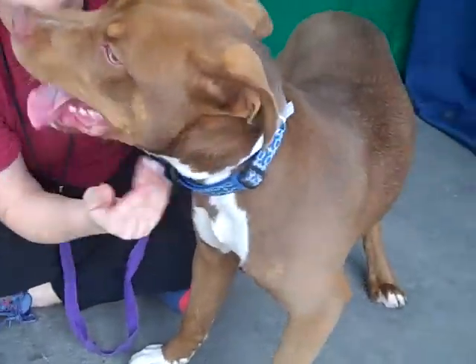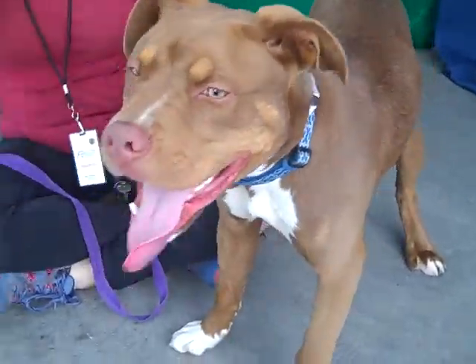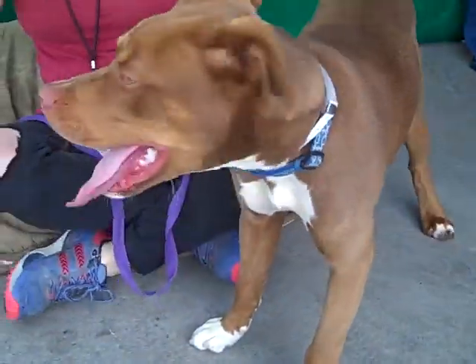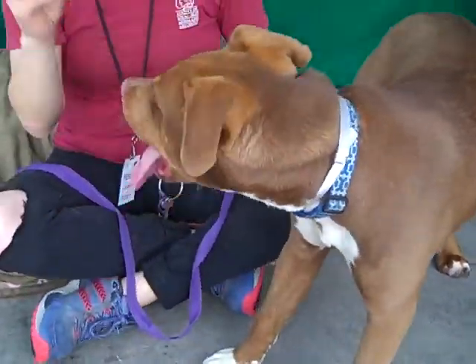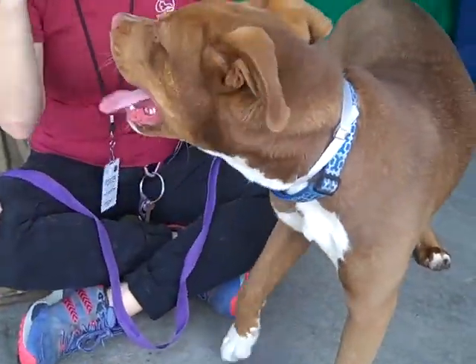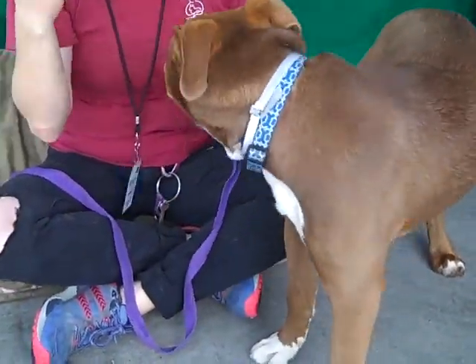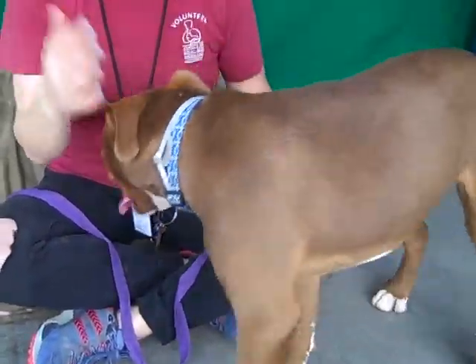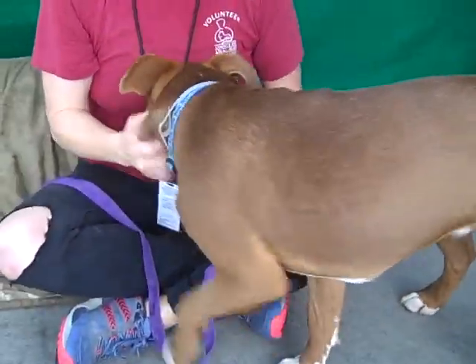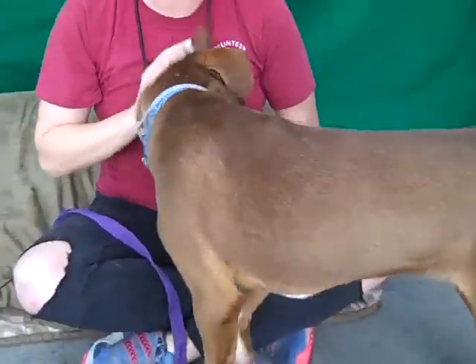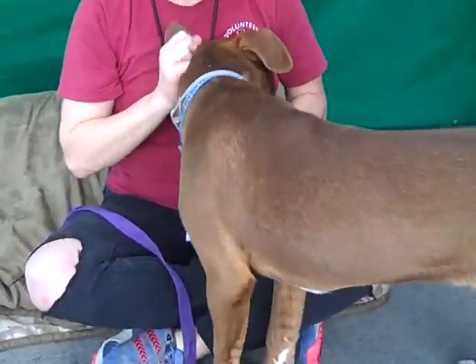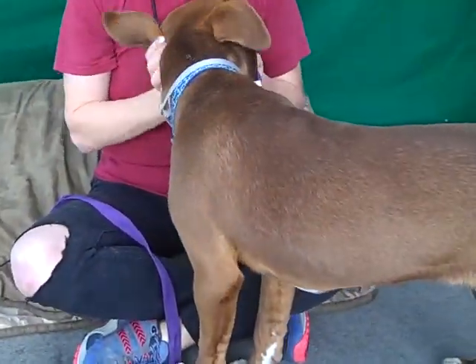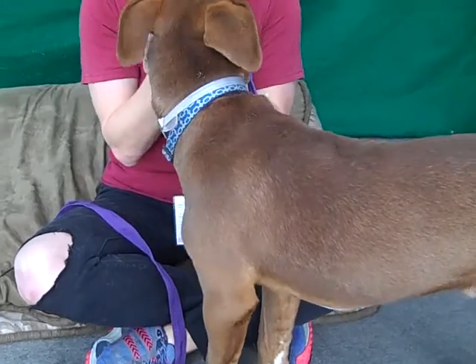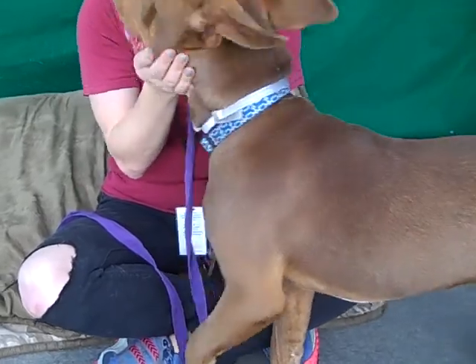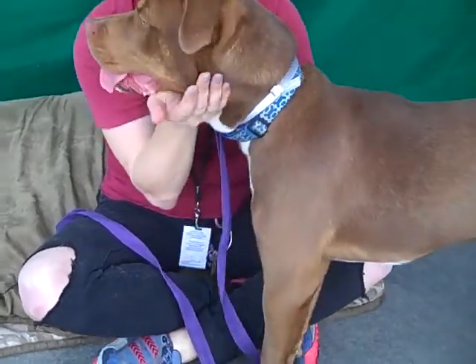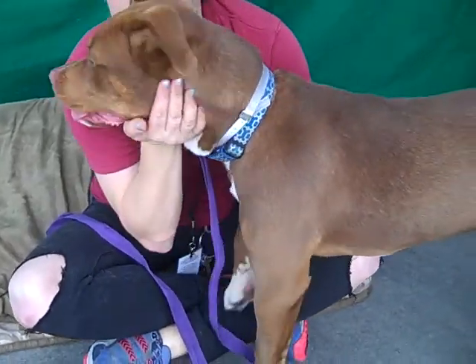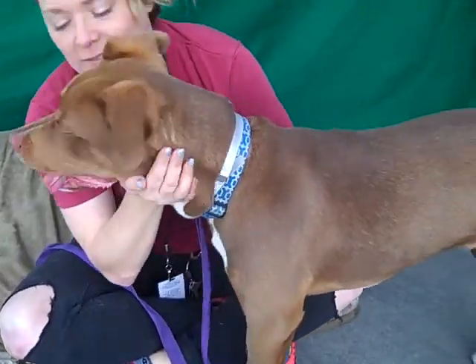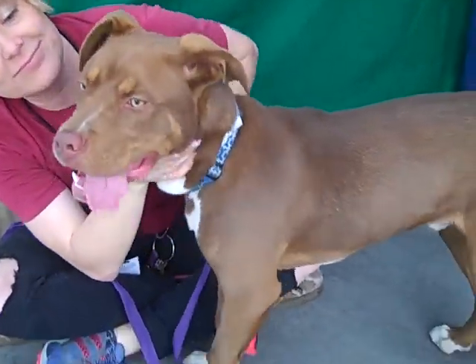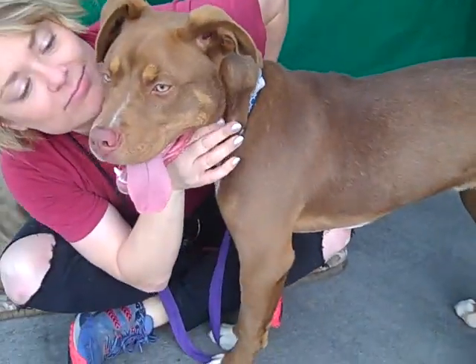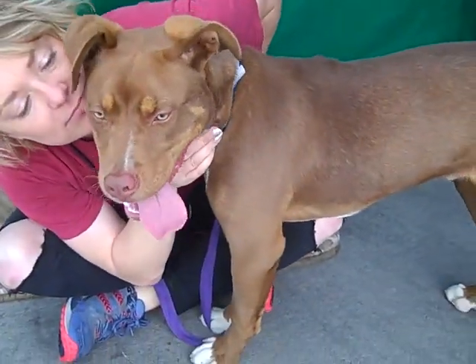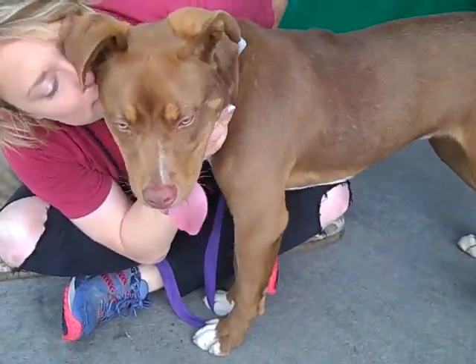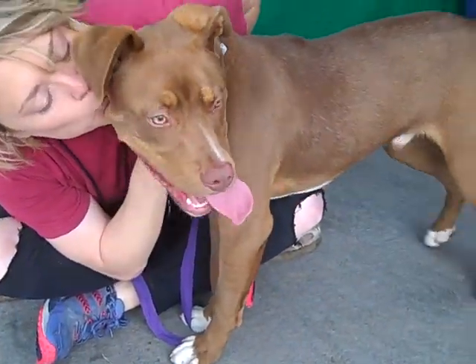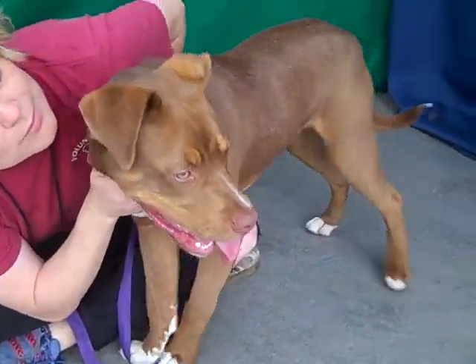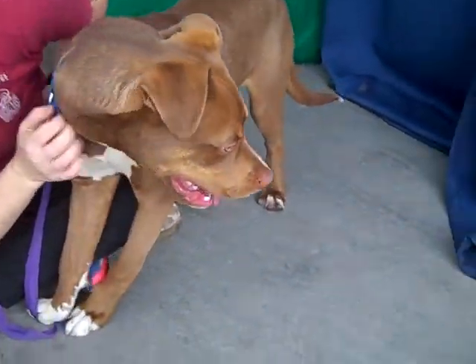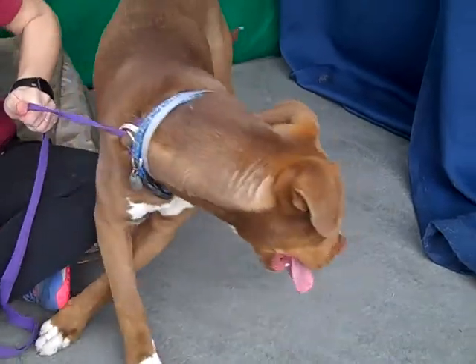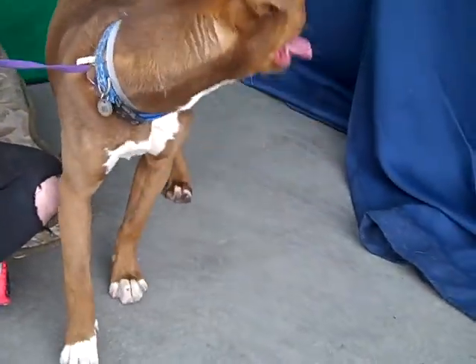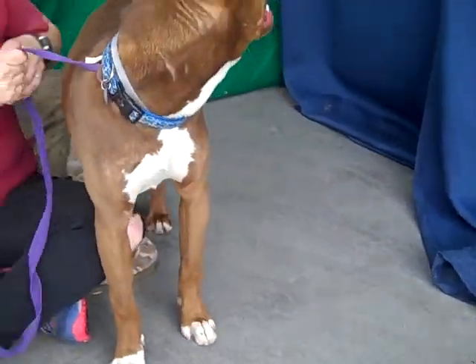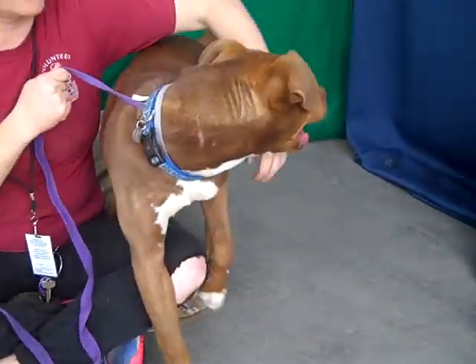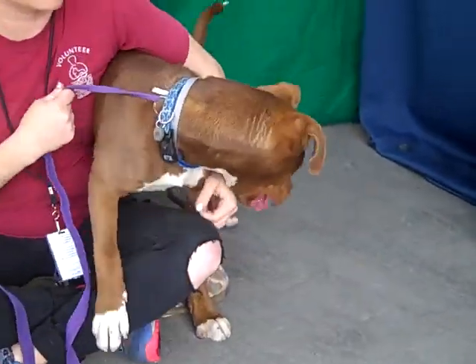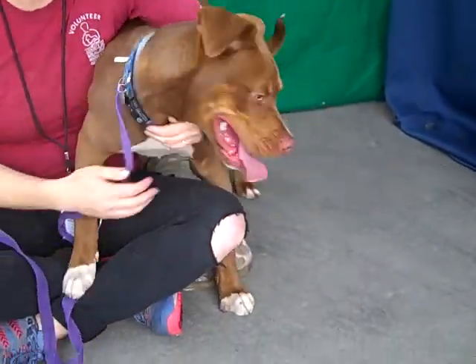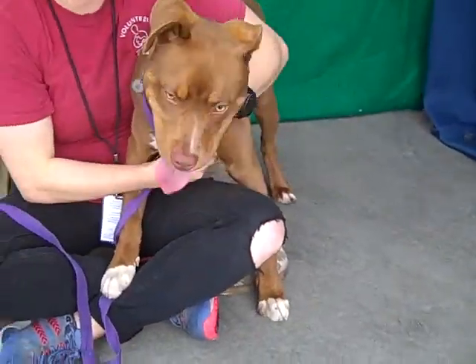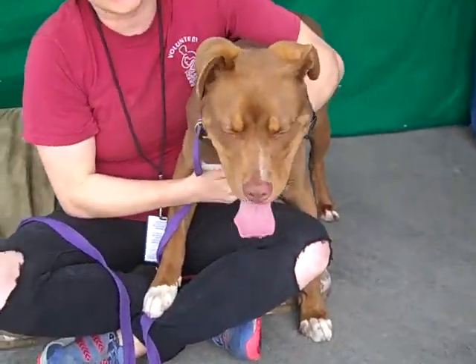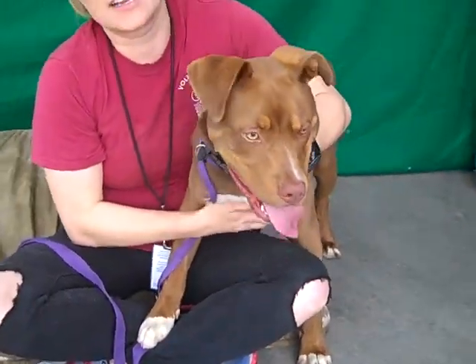He's easy to redirect. He gets distracted, but then he'll come back to you. This is a very trainable guy. So if you're in the market for one of these wonderful puppies in this breed, he's a fabulous, fabulous find. He's gorgeous too — what a good looking boy.